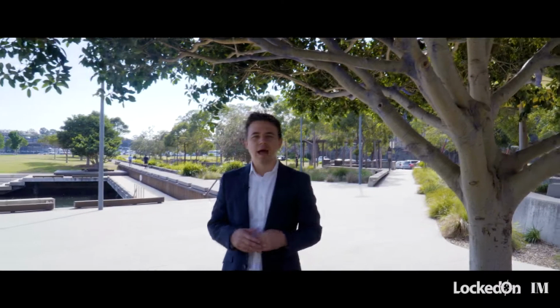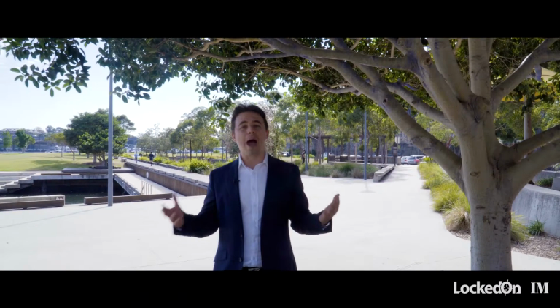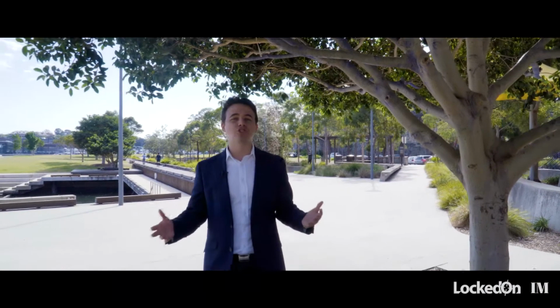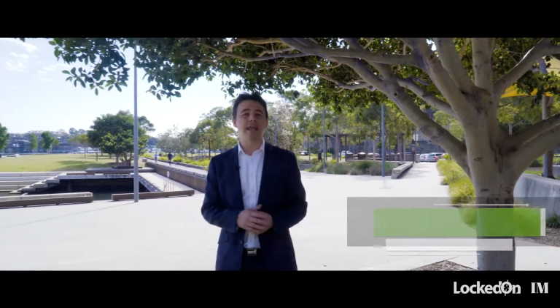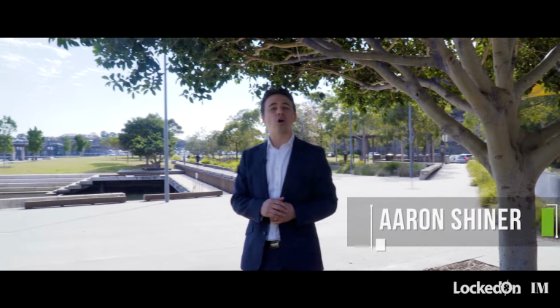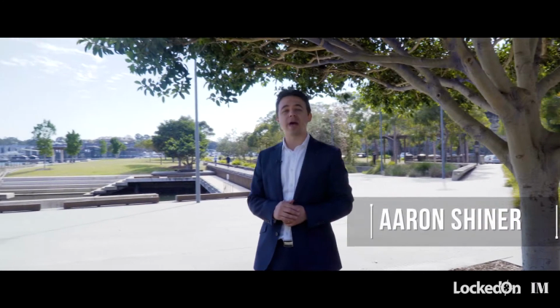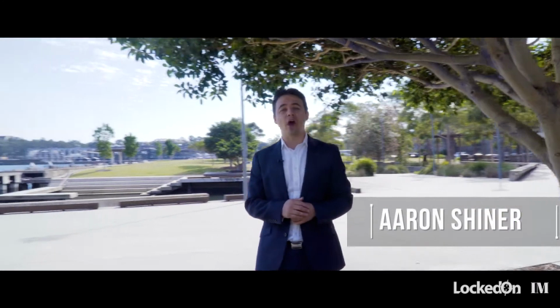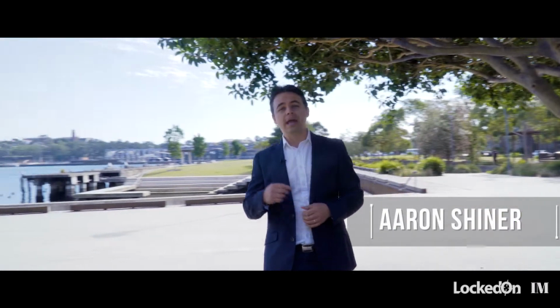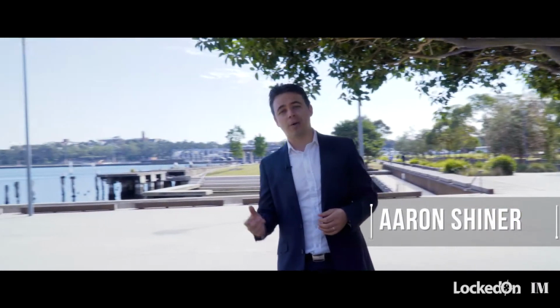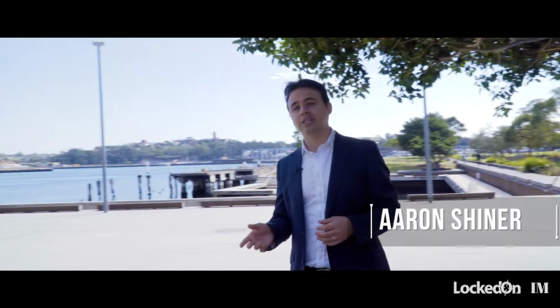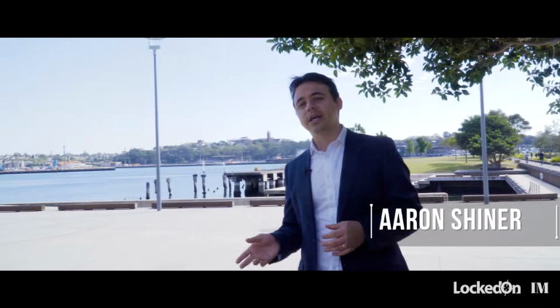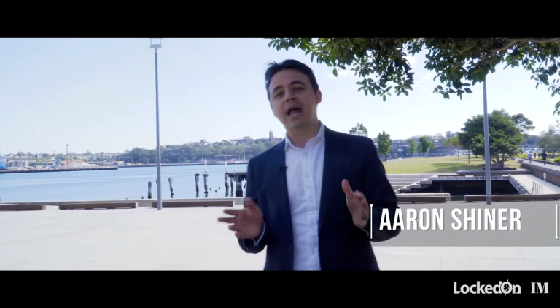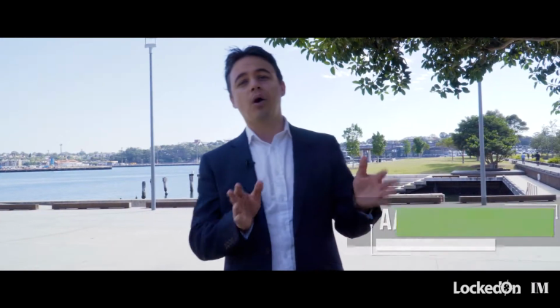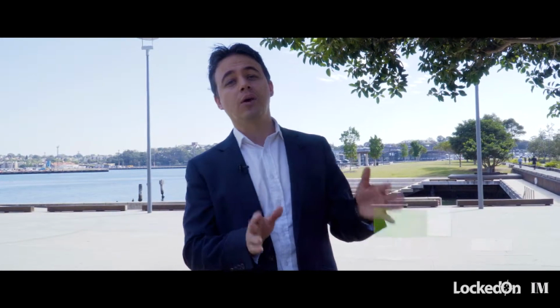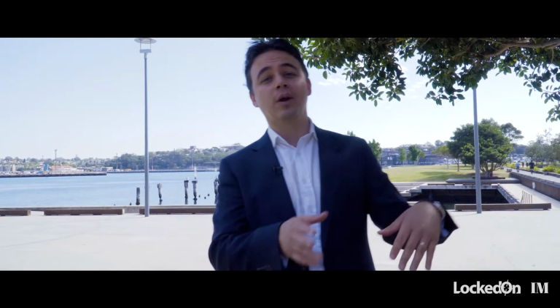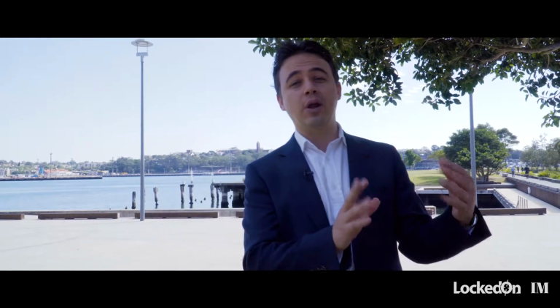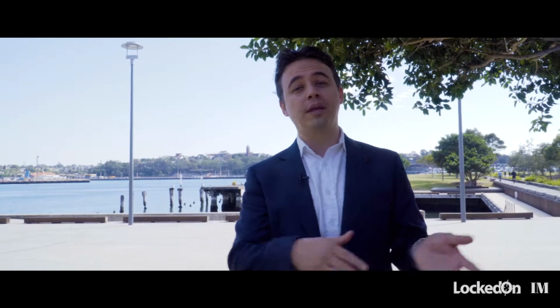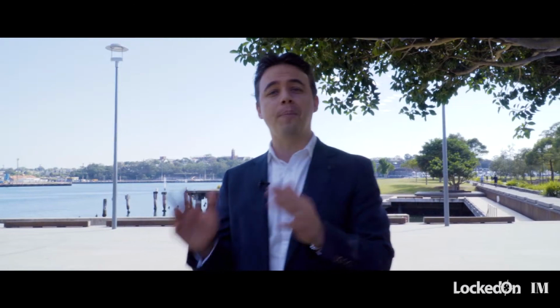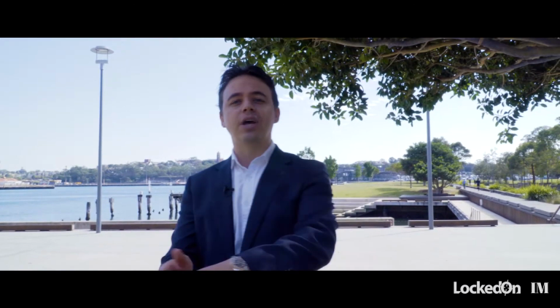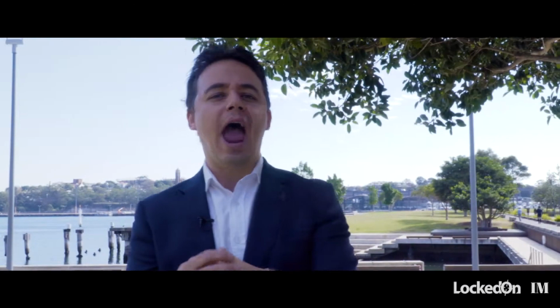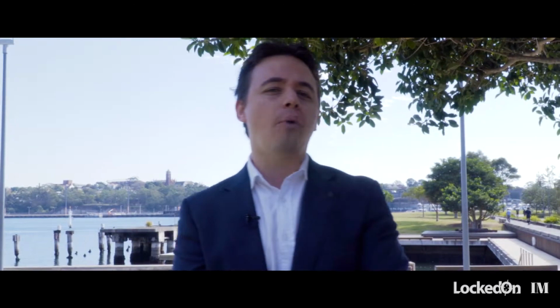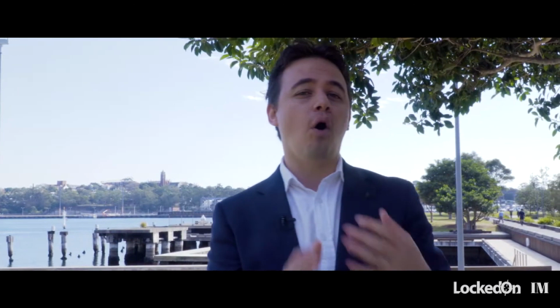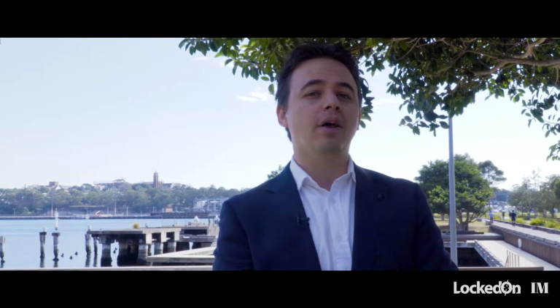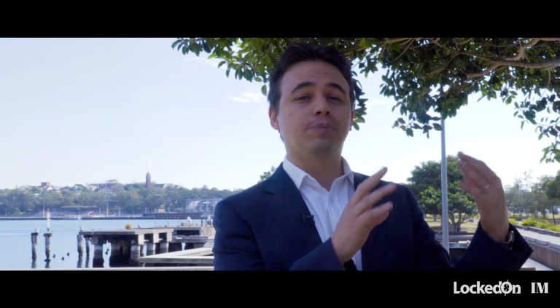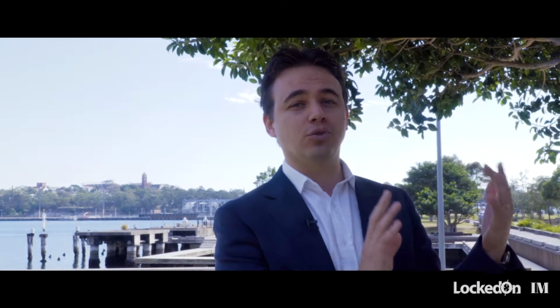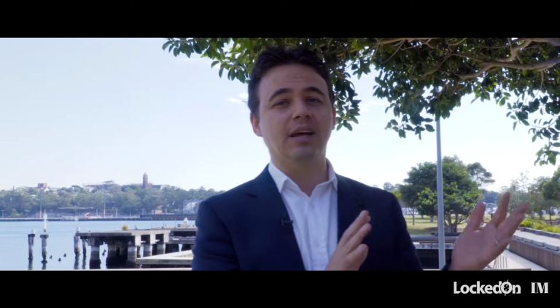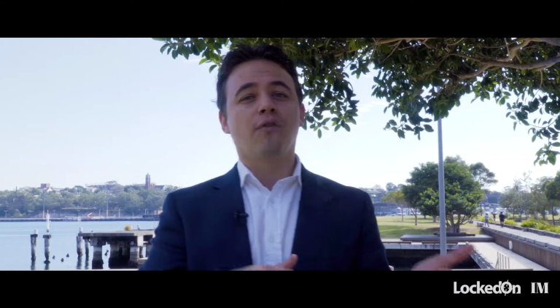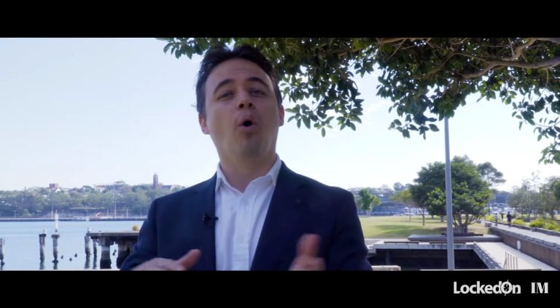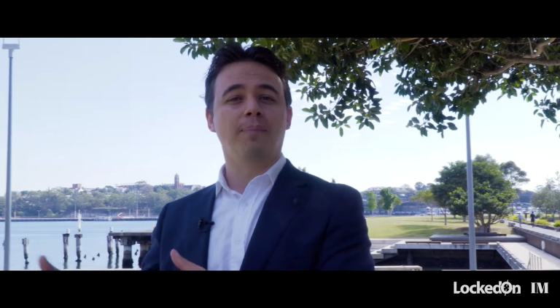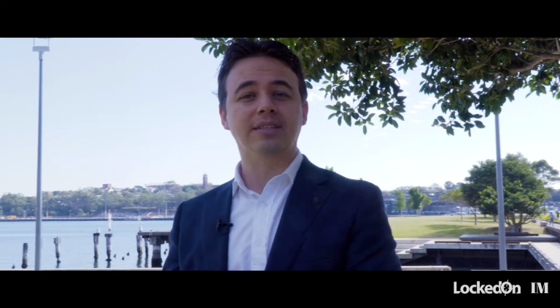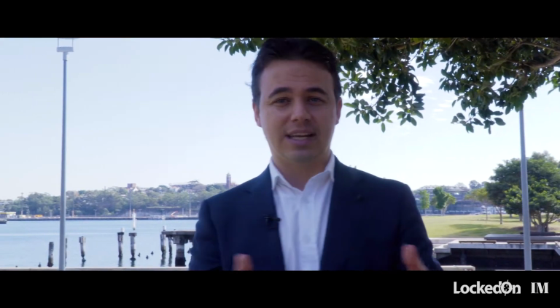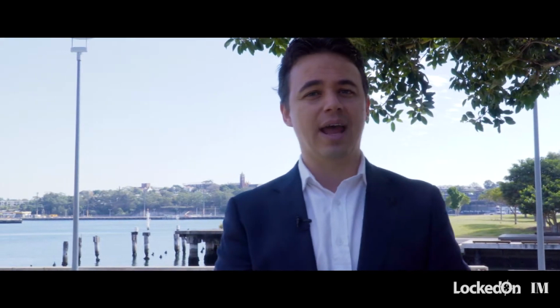Hello, Aaron Shiner here. Welcome to another video in the ProAgent series. Today, what I want to look at is one of the critical things of an open house — how do we go and find those potential sellers from all the other buyers? Let's get into it now.